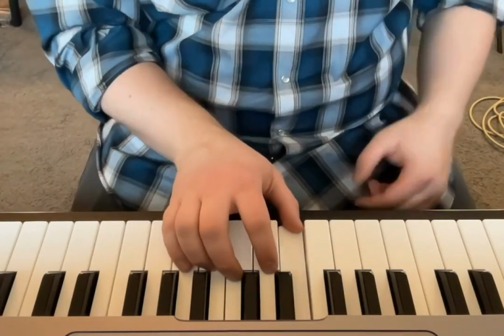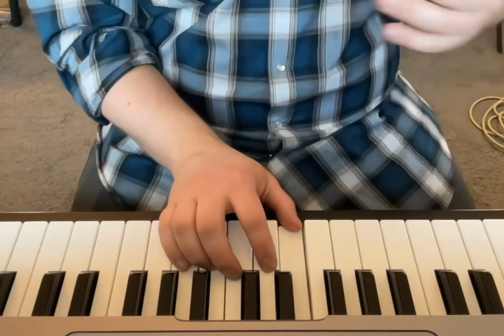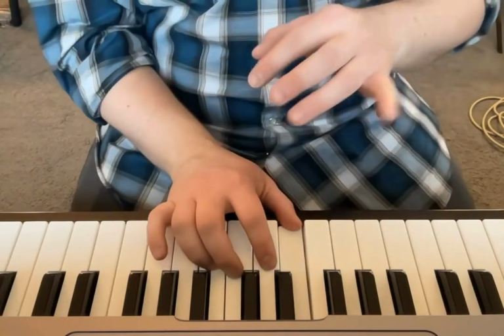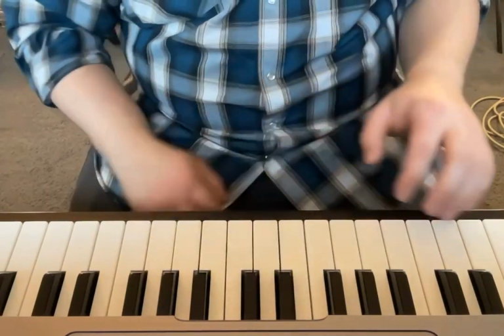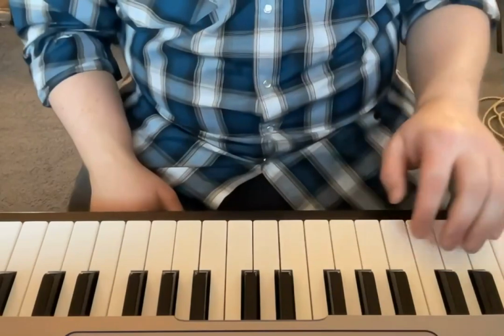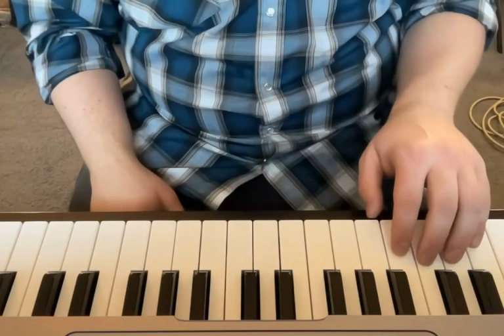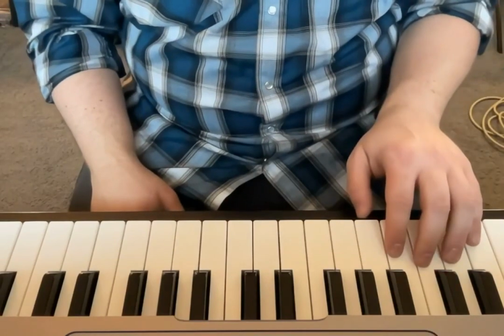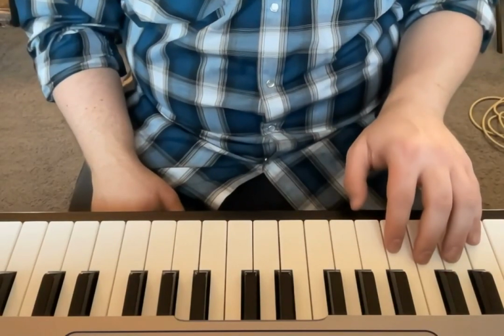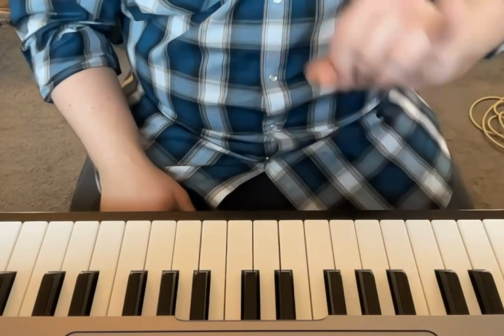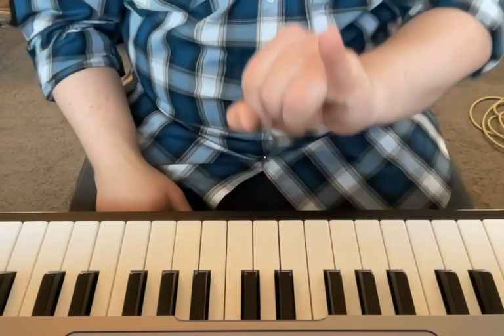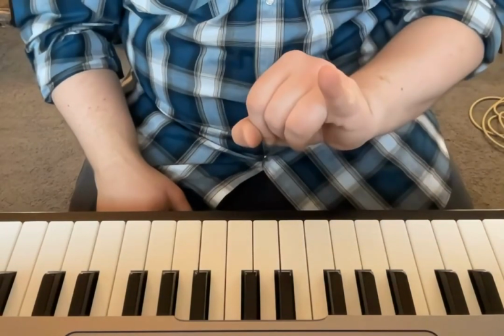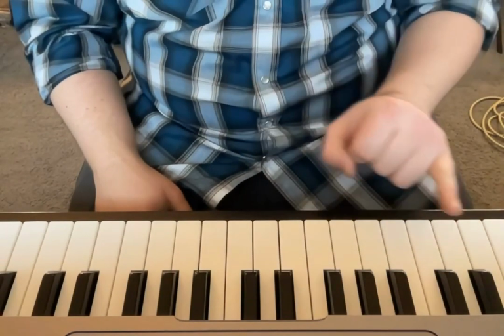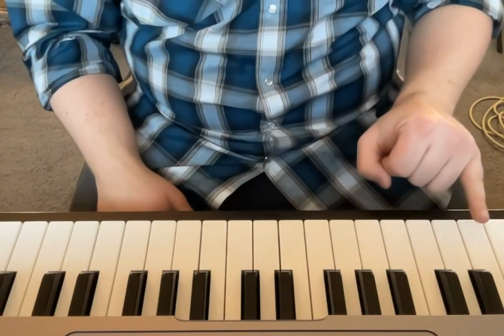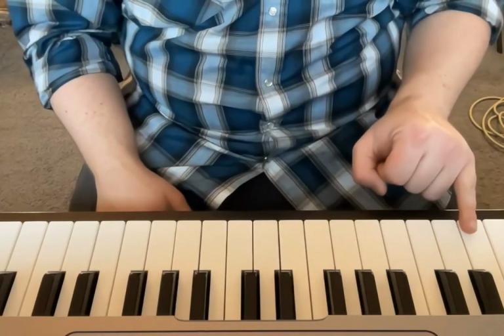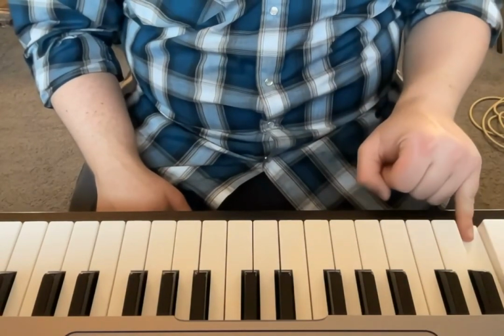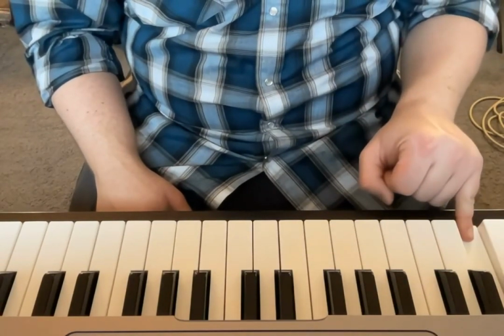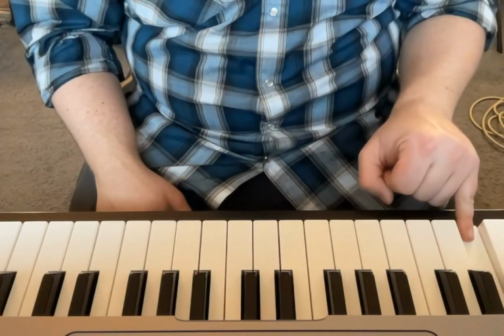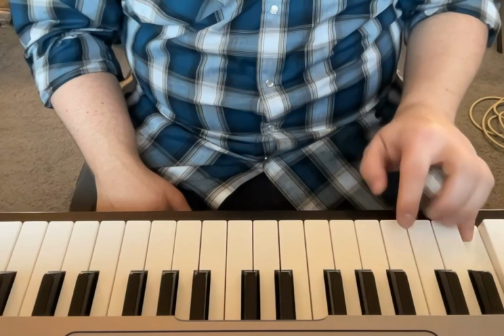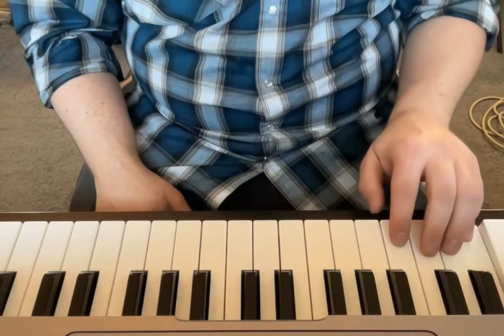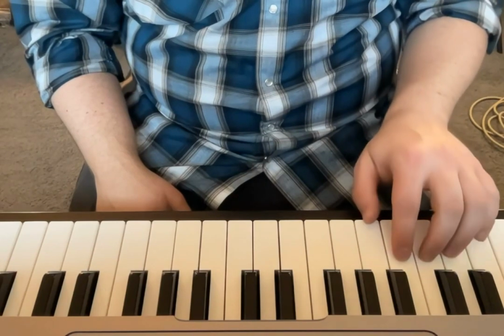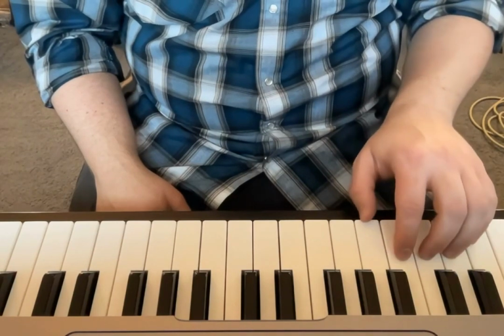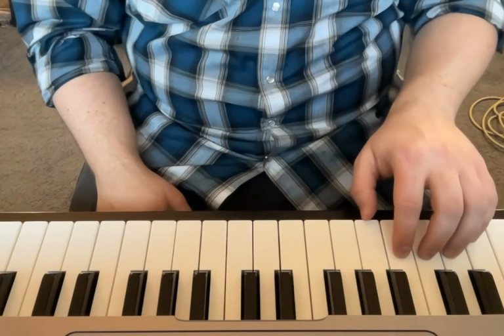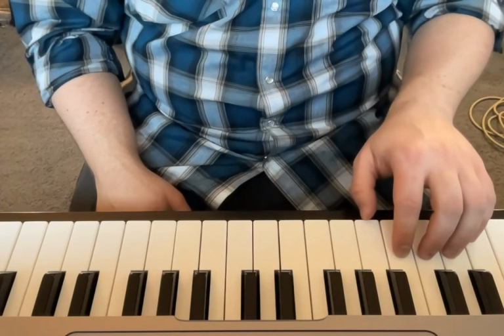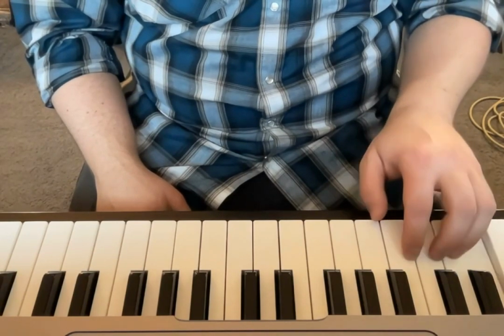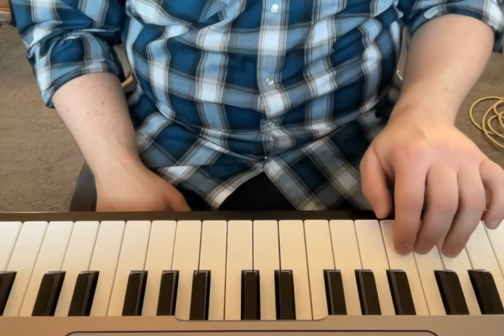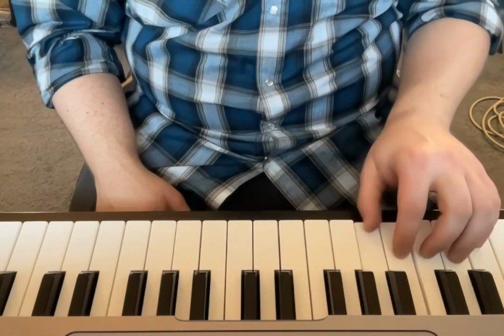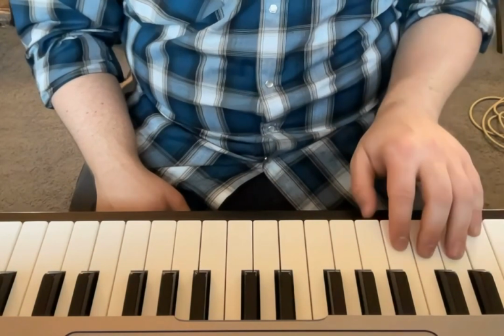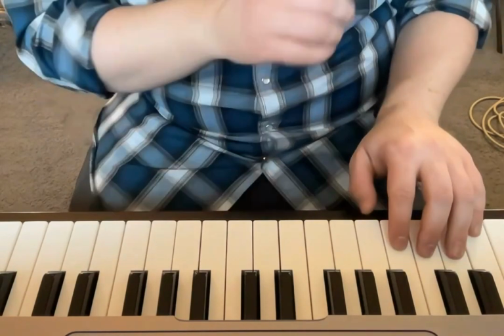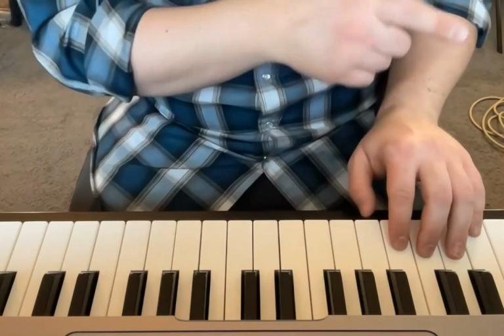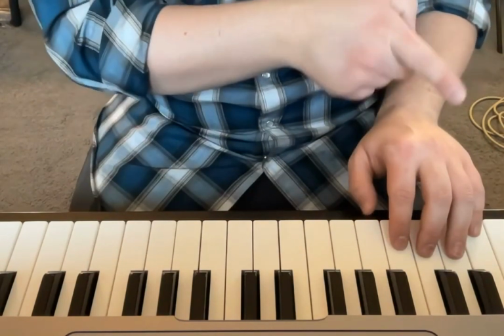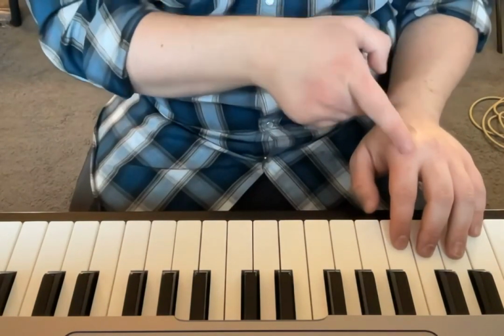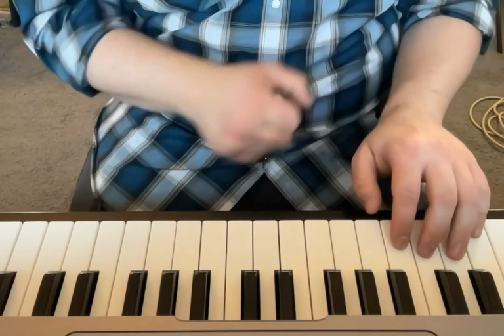And then on the other hand, we're going to do the same thing. We're going to go with our pinky on the lower C, so that right now we have C, D, E, F, G, with our fingers five, four, three, two, one.